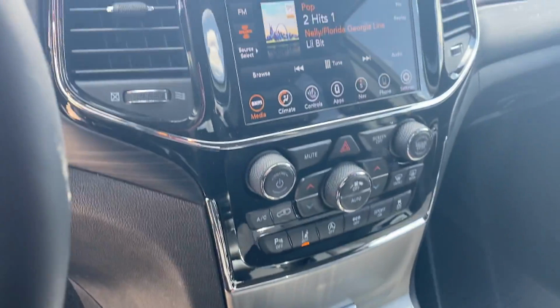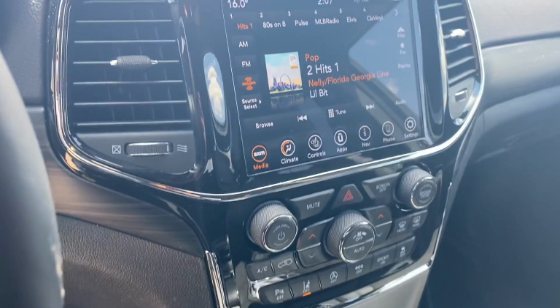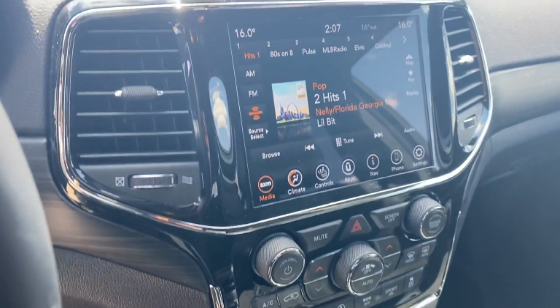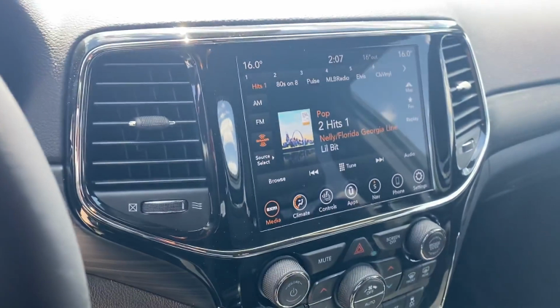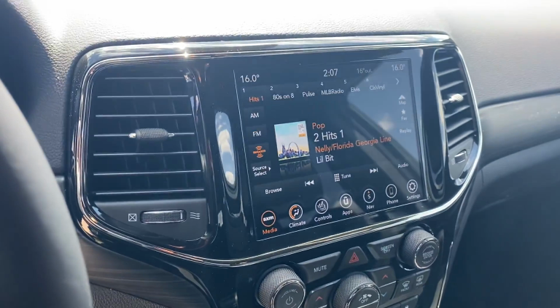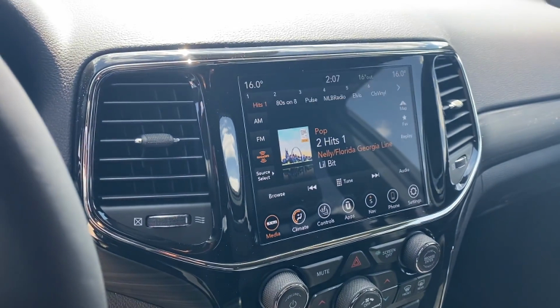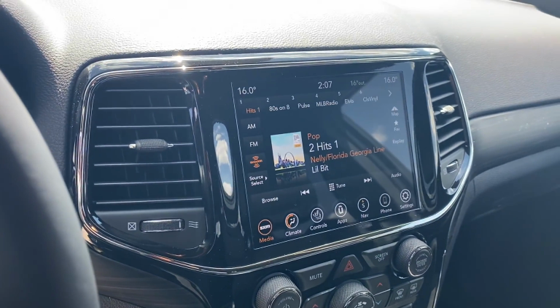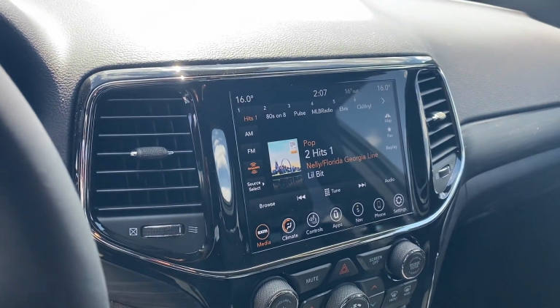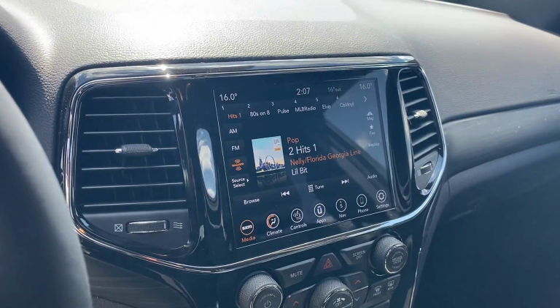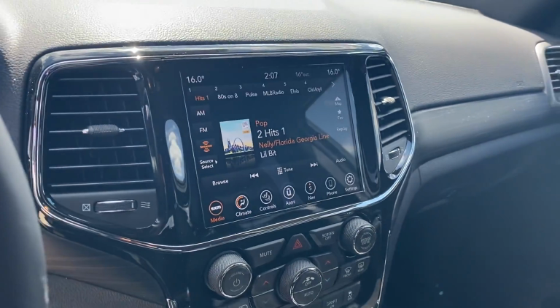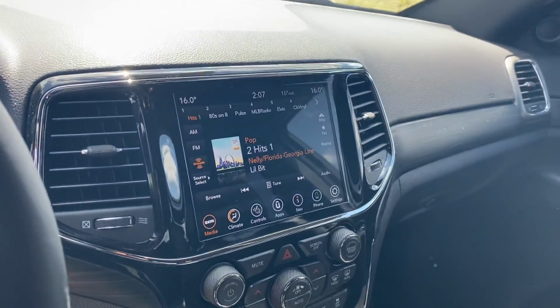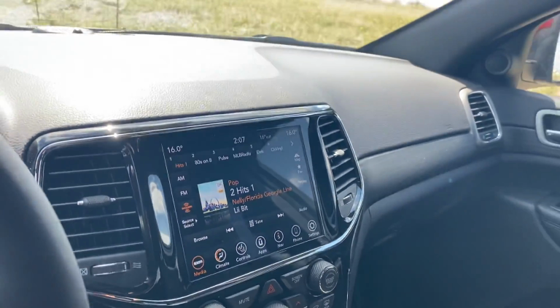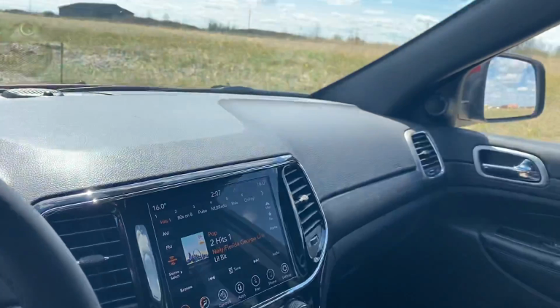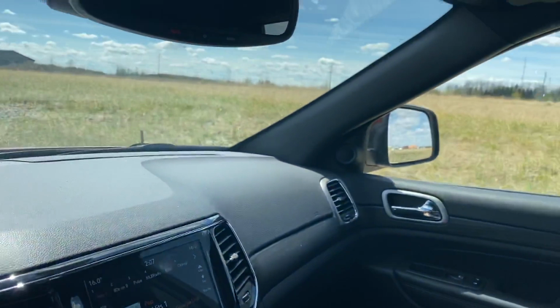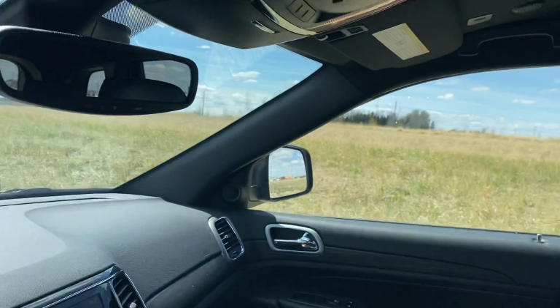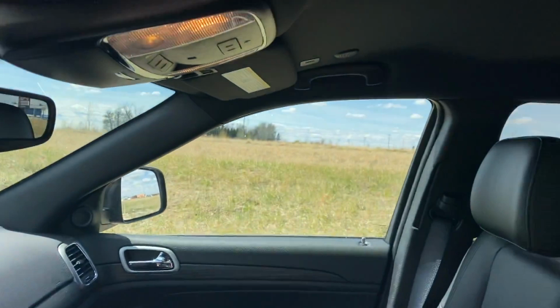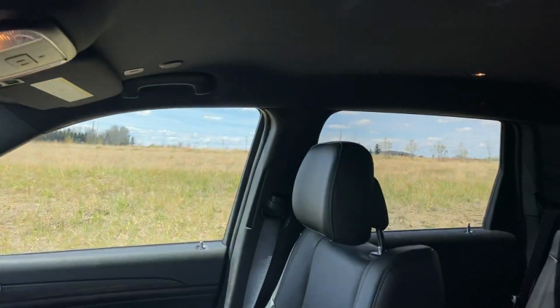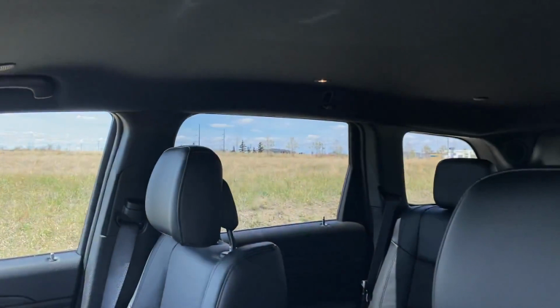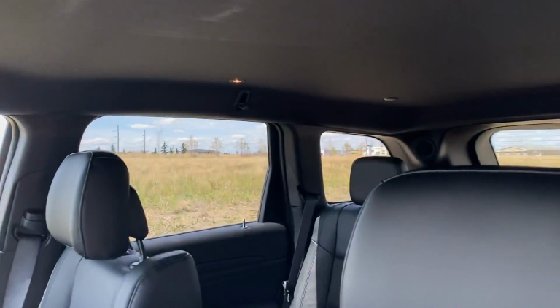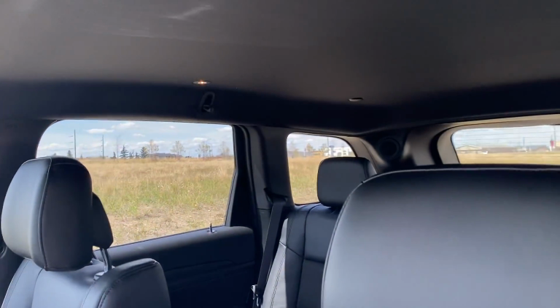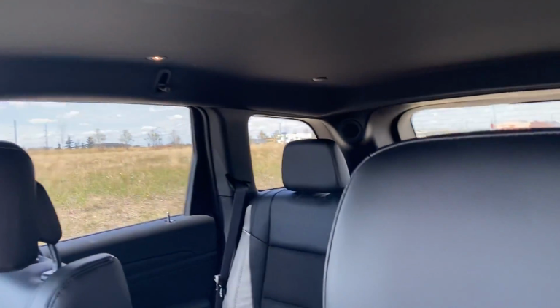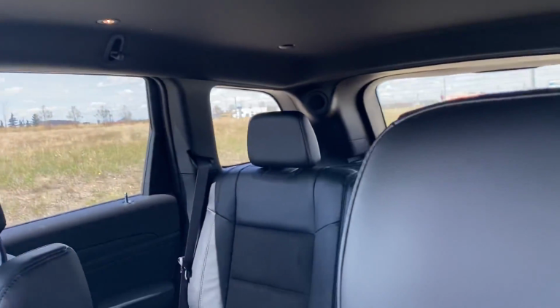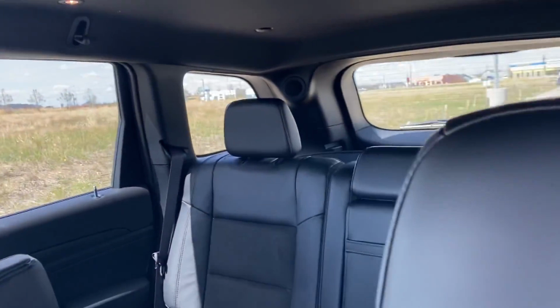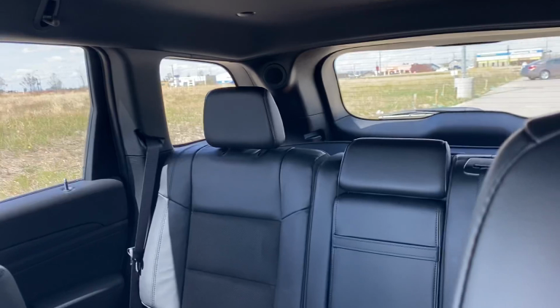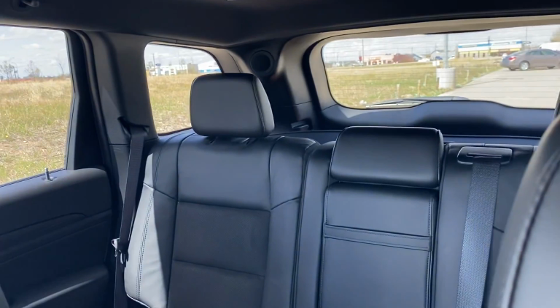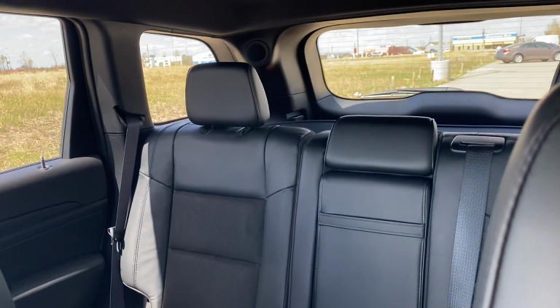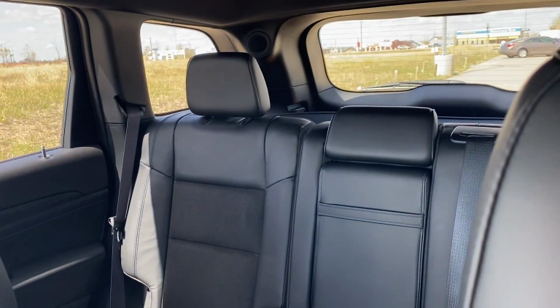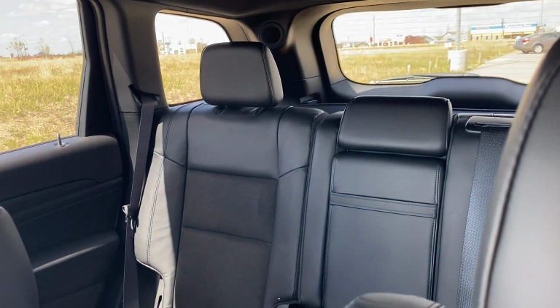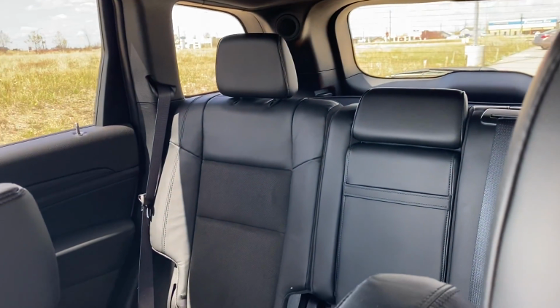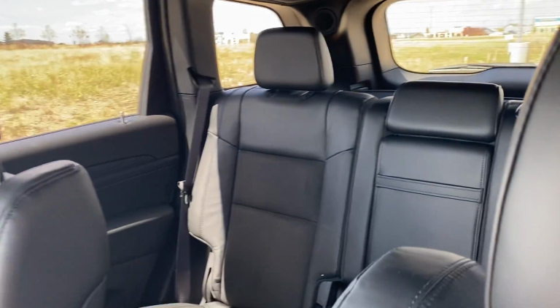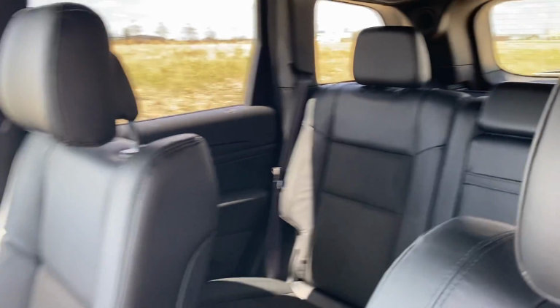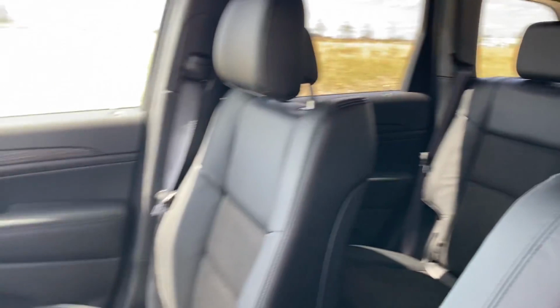8.4 inch touchscreen with built-in navigation. This vehicle also has Apple CarPlay and Android Auto. Black roof headliner, and you've got a 60-40 split rear seat with drop-down cup holders.